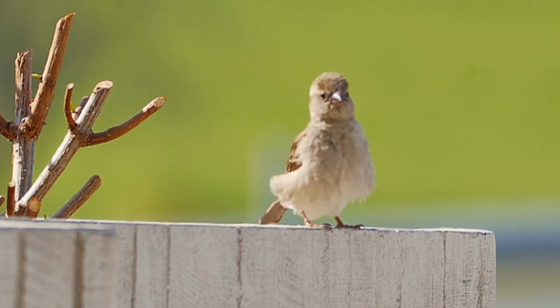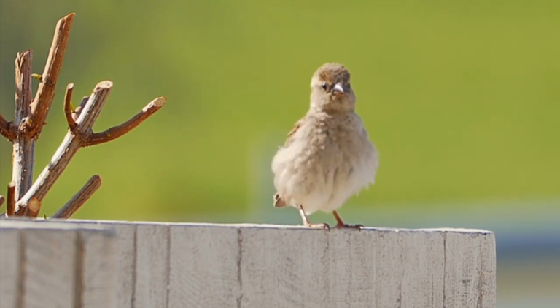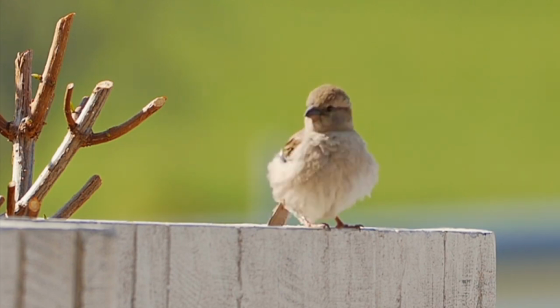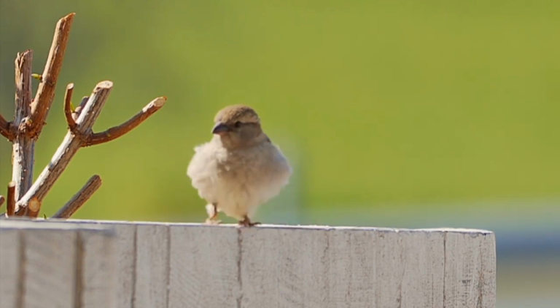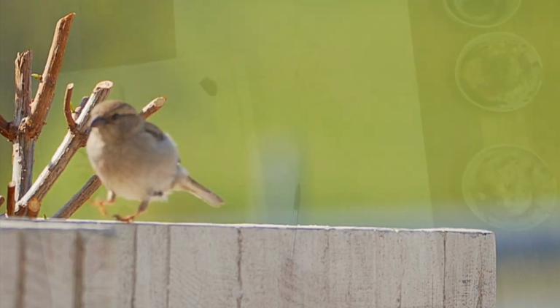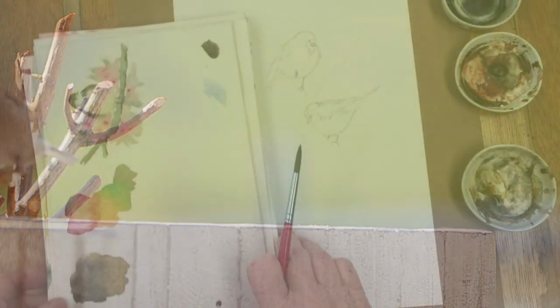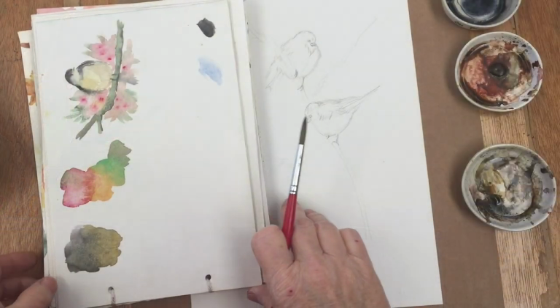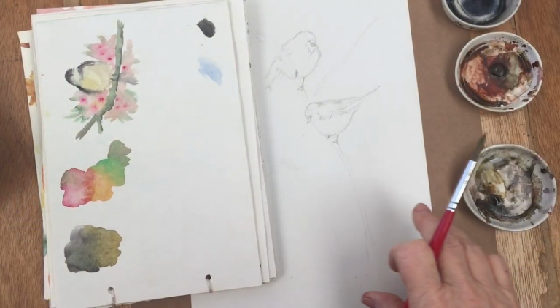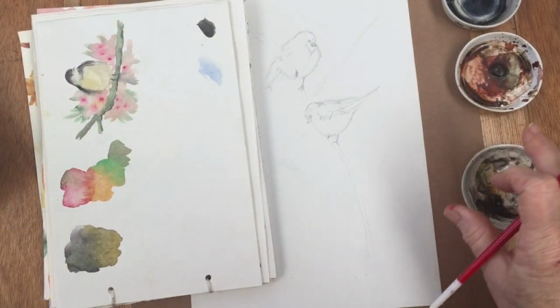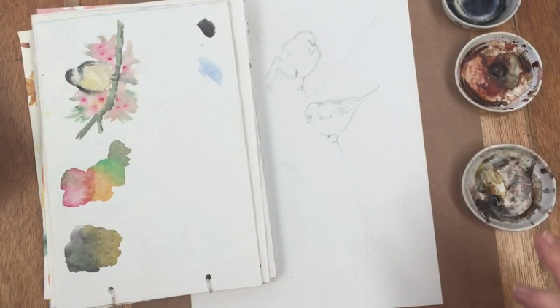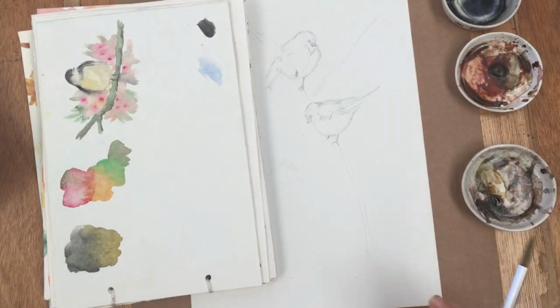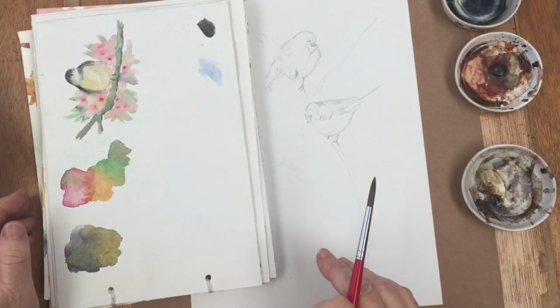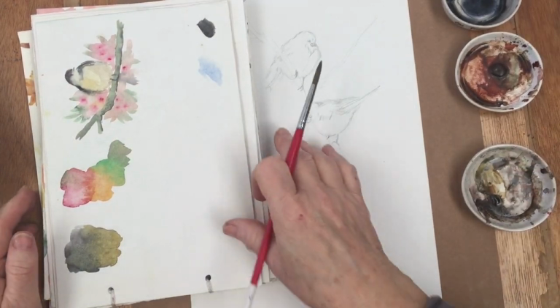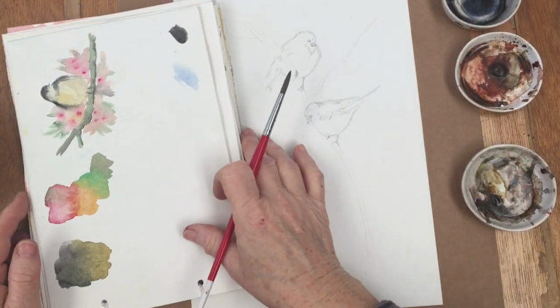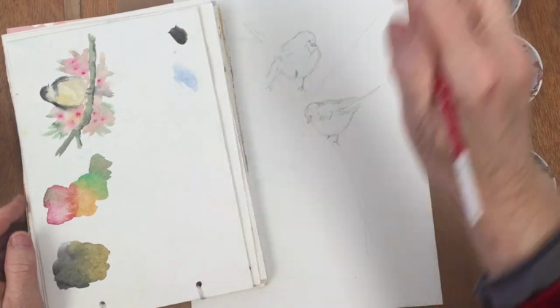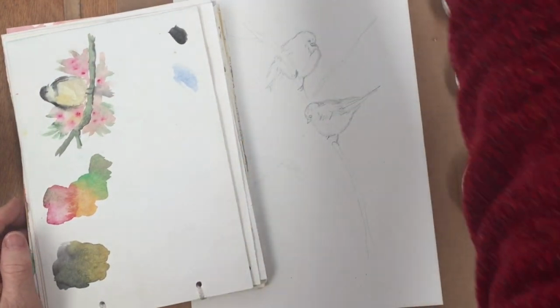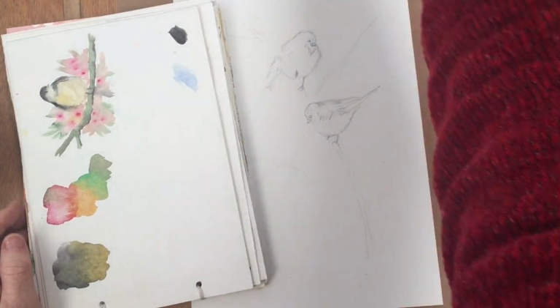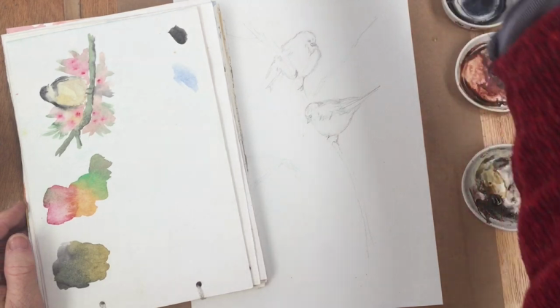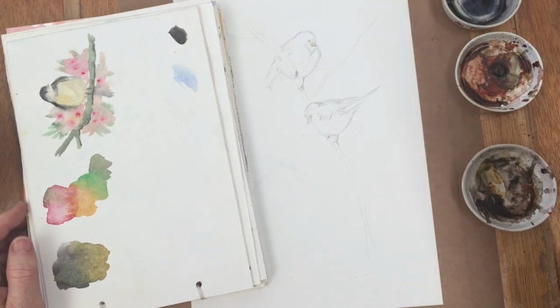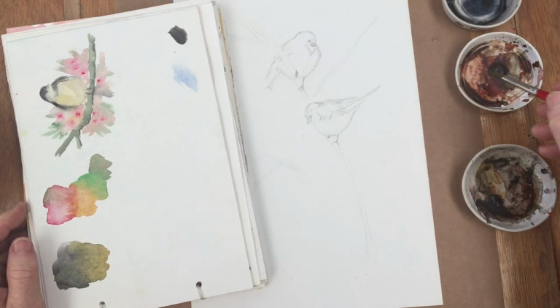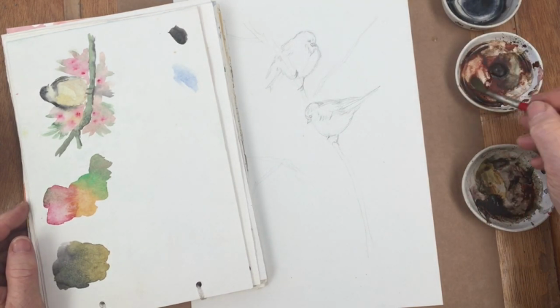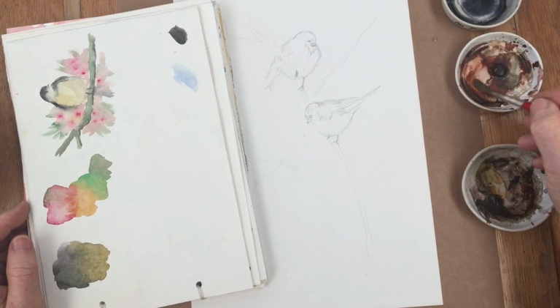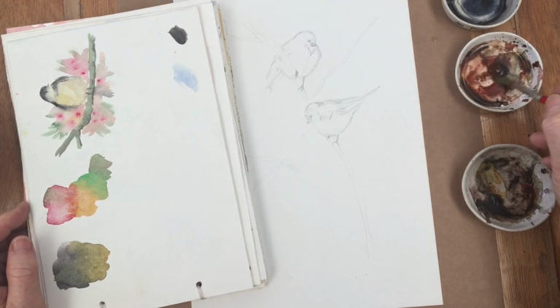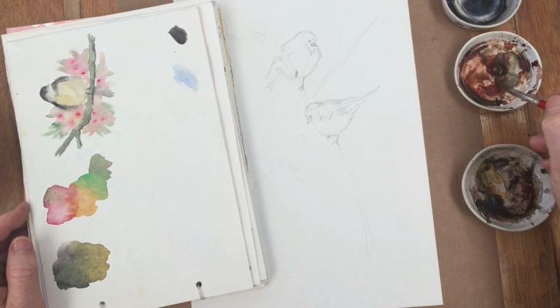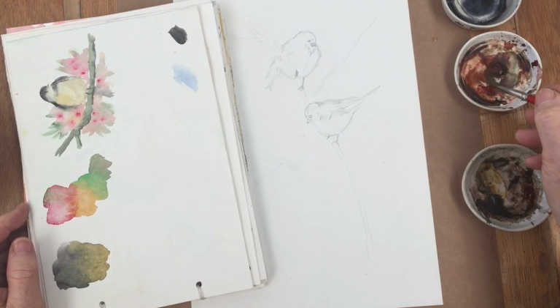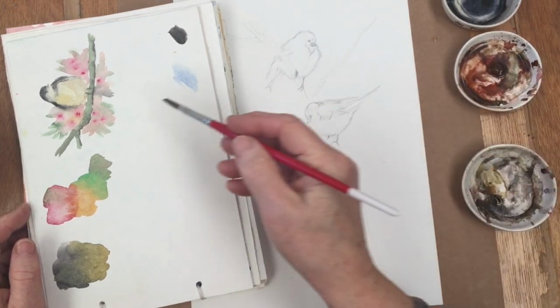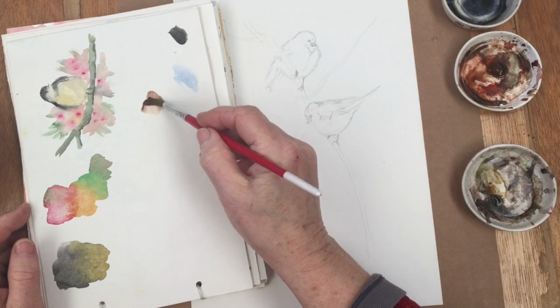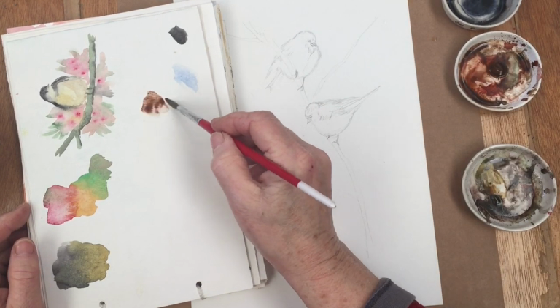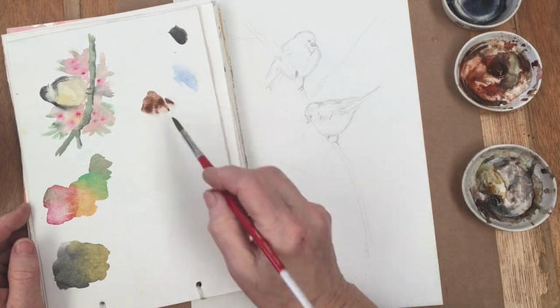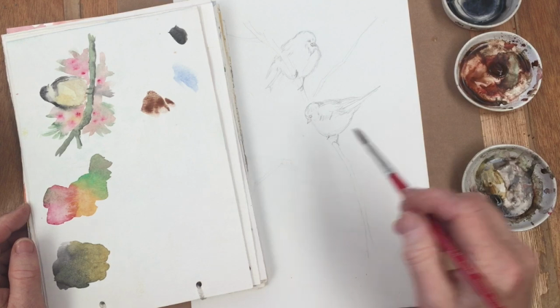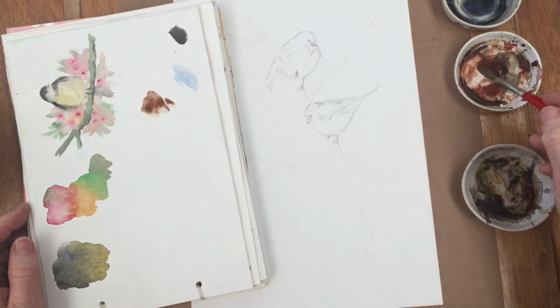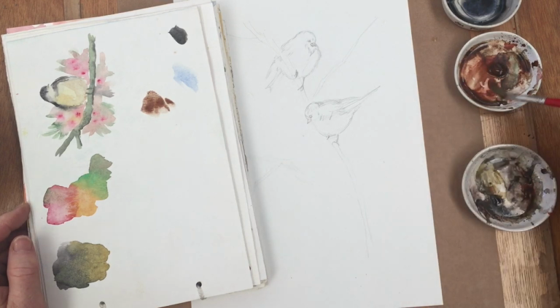I've done a little sketch of two birds and if you want the sketch for your own work, go to DianeAnton.com and for free you can download the sketch of the two birds without worrying about having to do the drawing first.